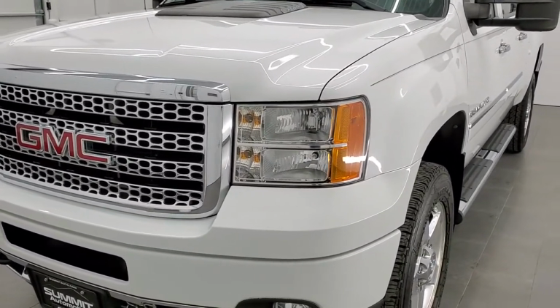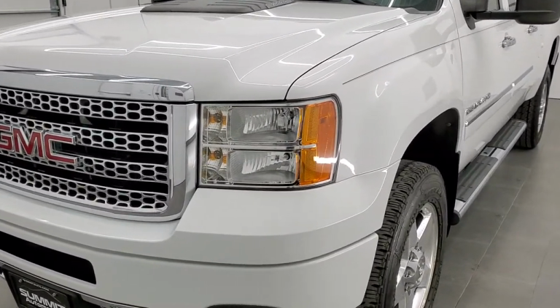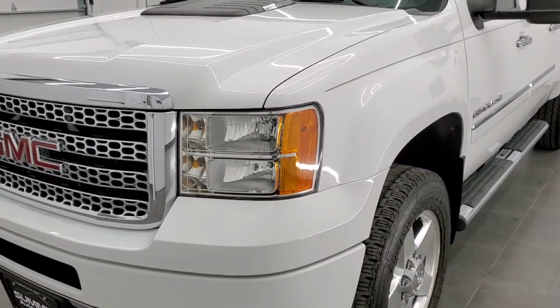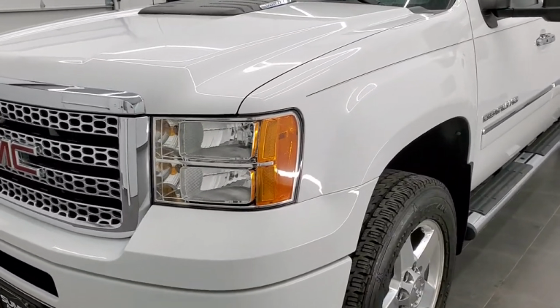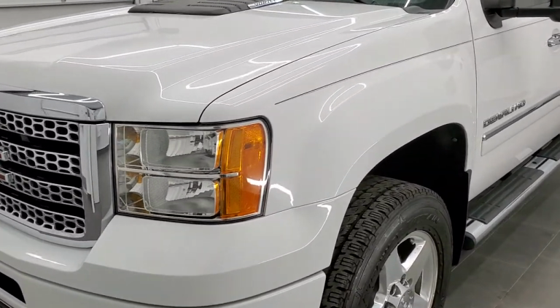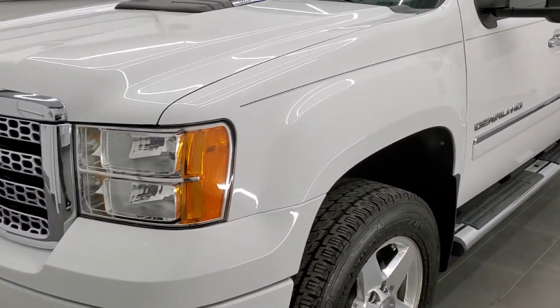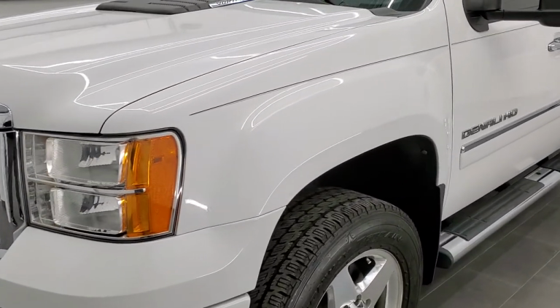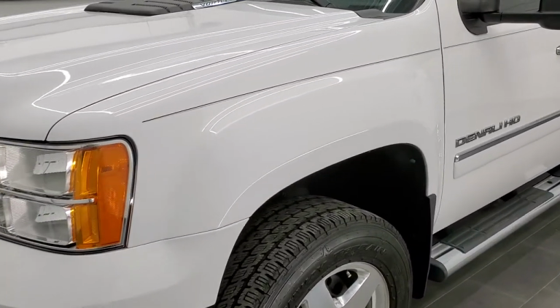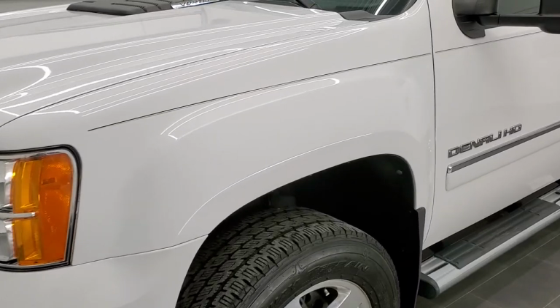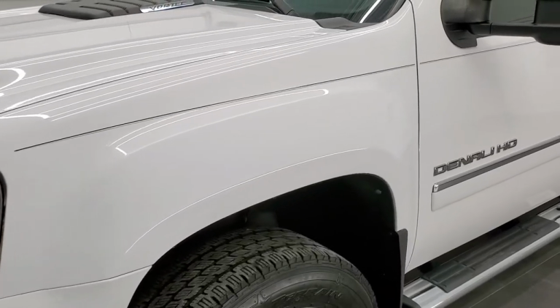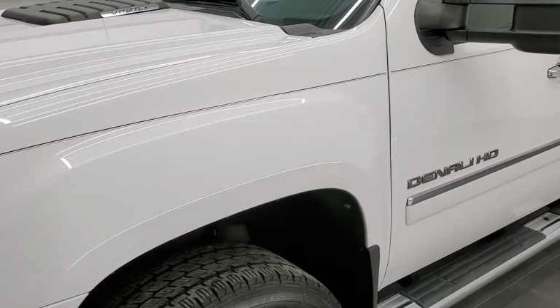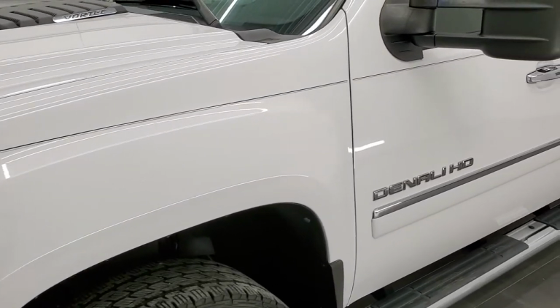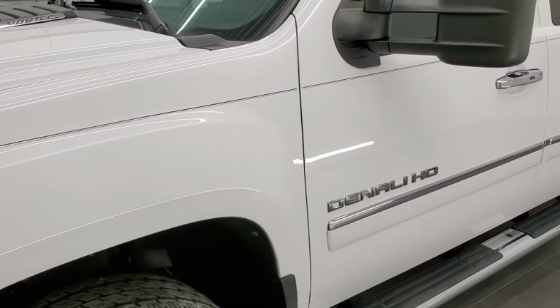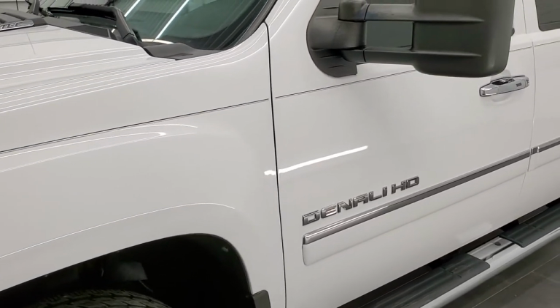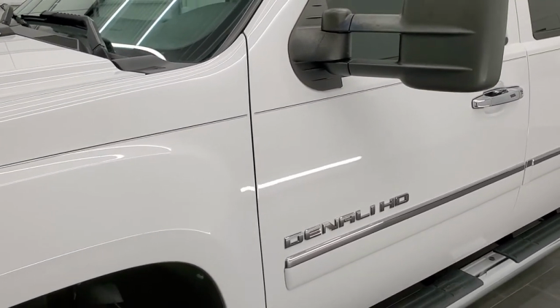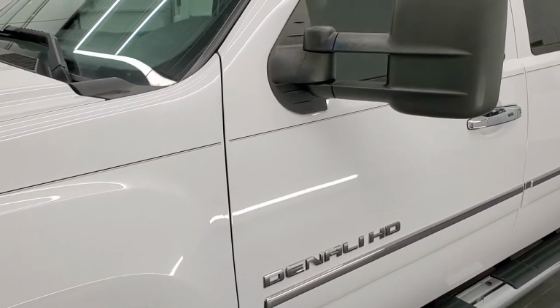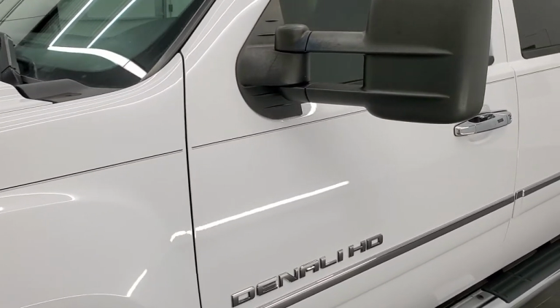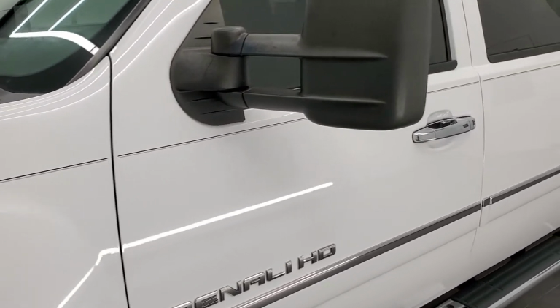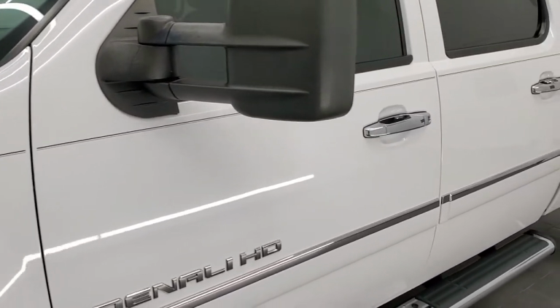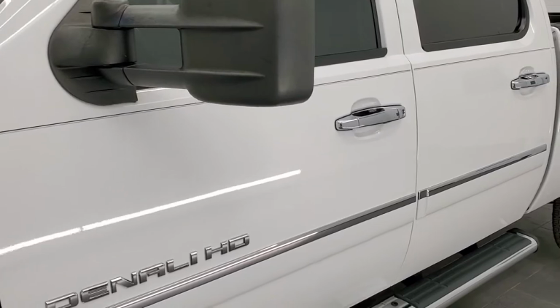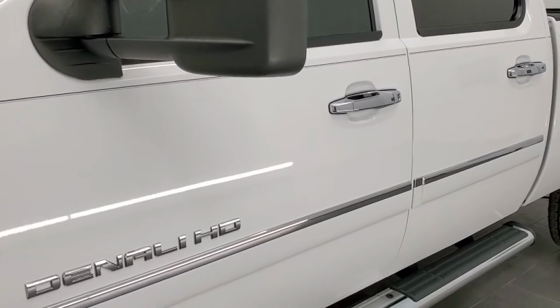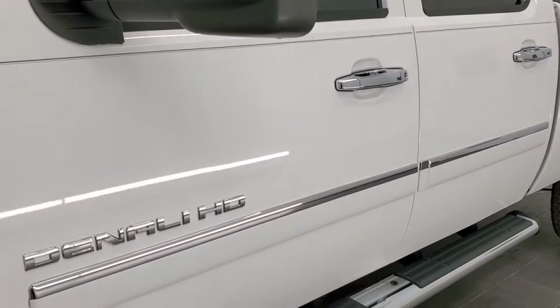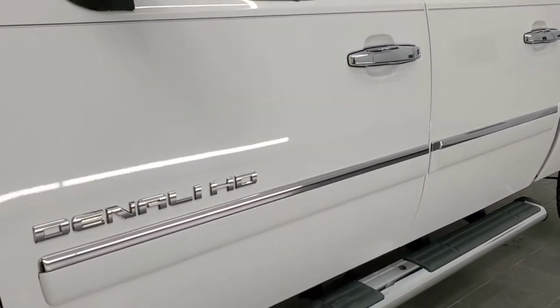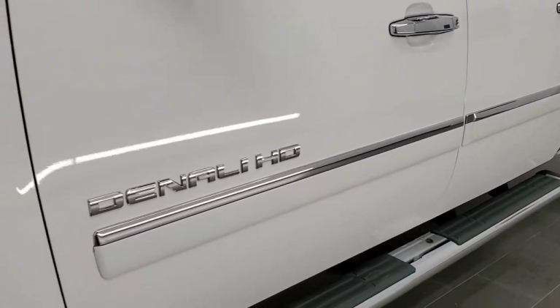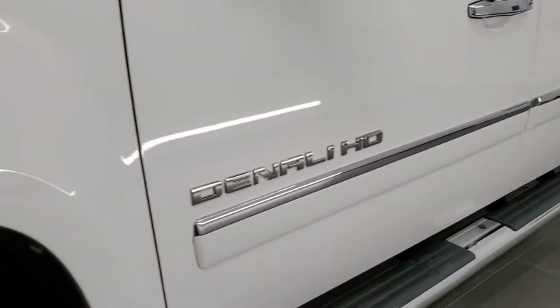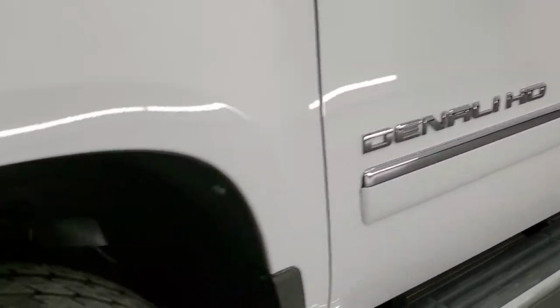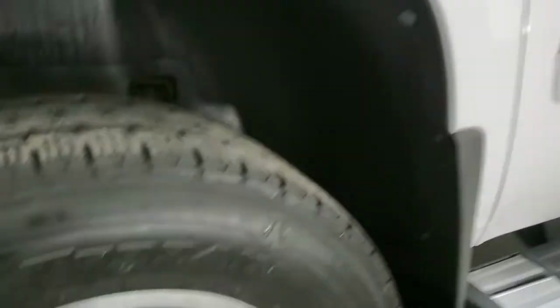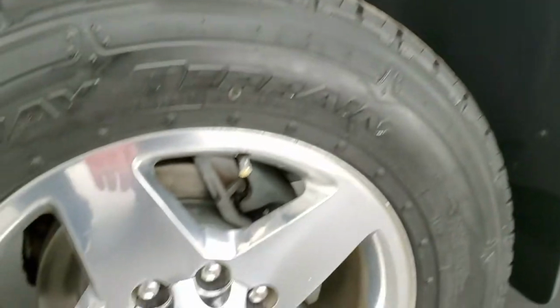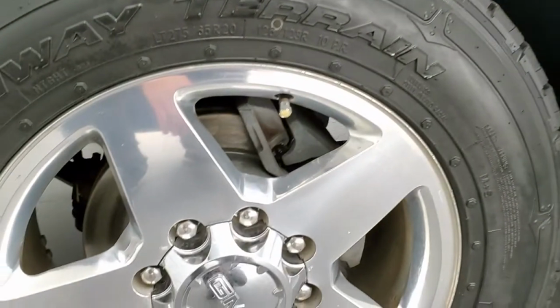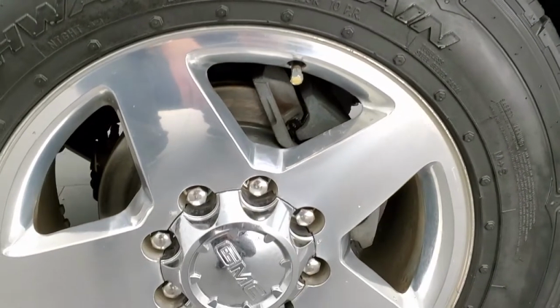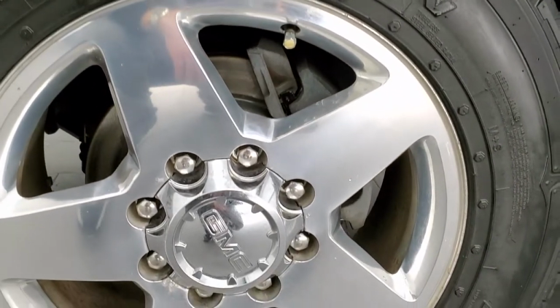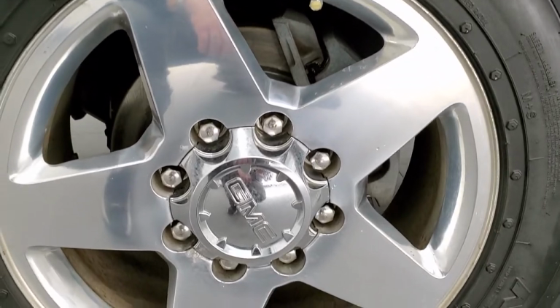I can vouch for this truck — this thing is one of the cleanest 2011s you'll find anywhere. And if you want to check out all the photos on this truck, in the upper right-hand part of the screen is a link right to our website. Click that and check us out there.